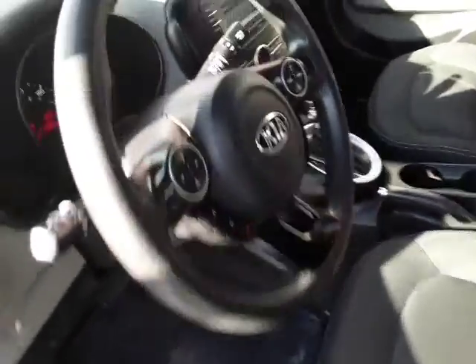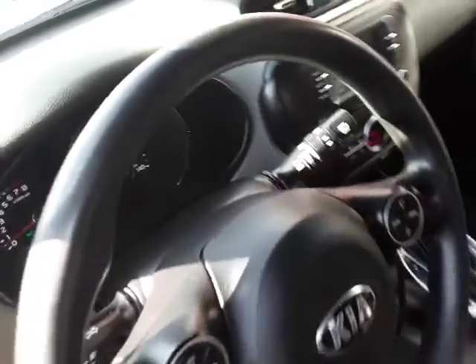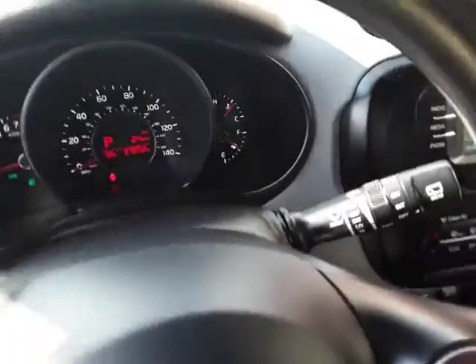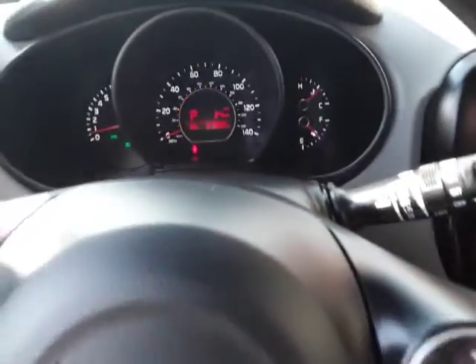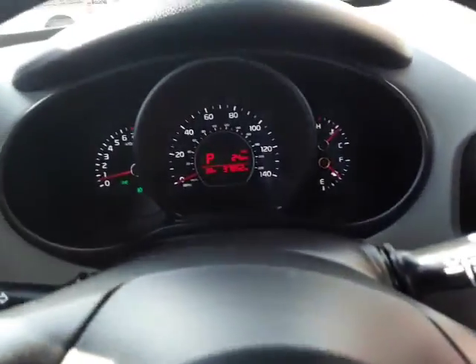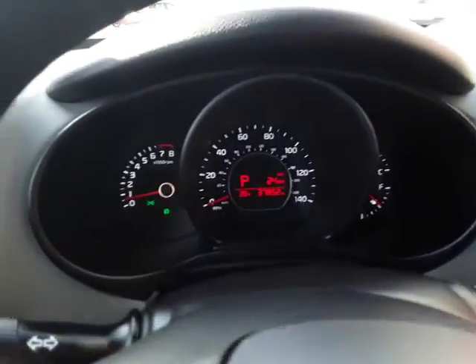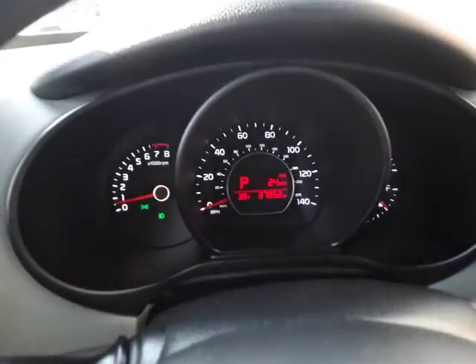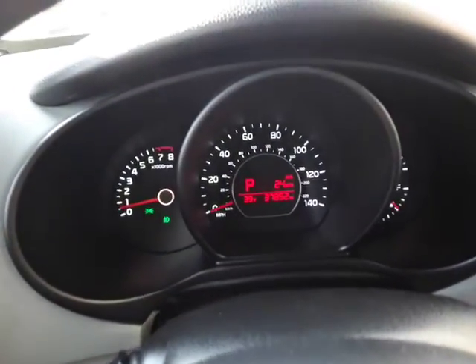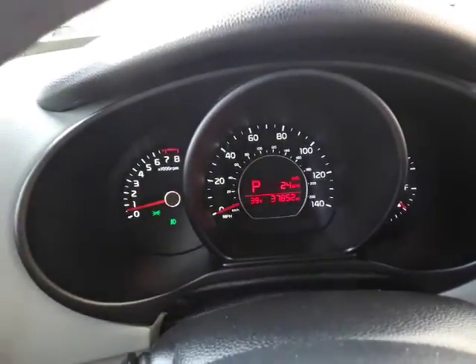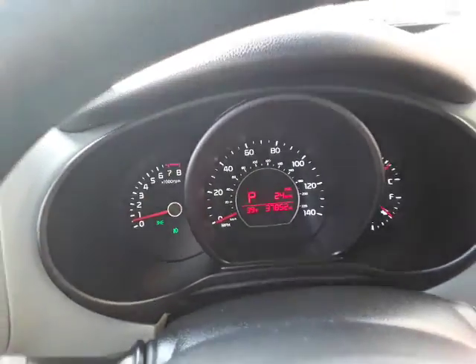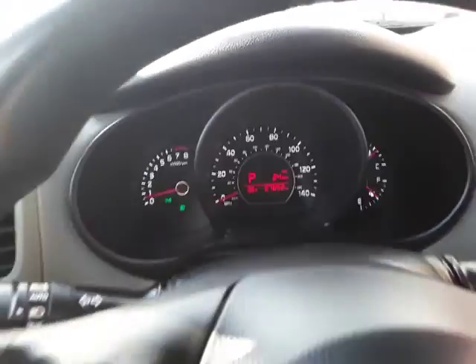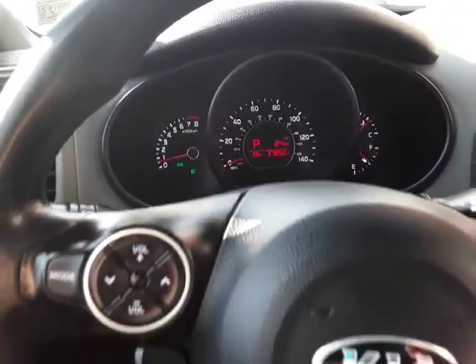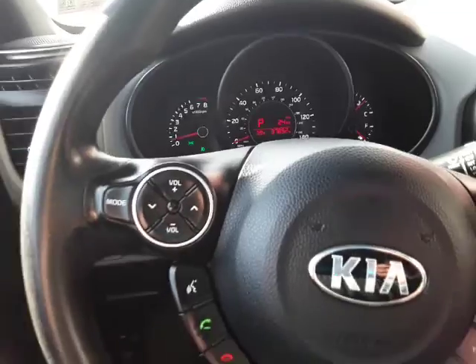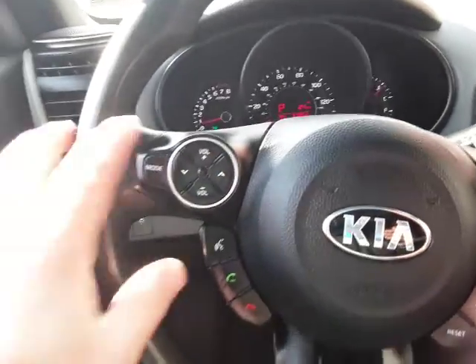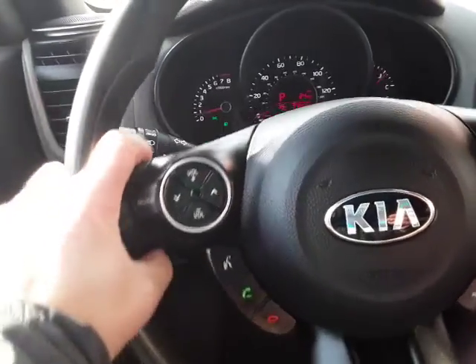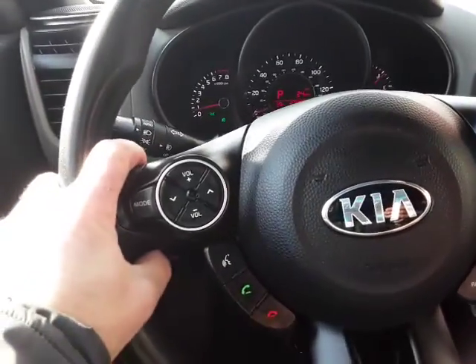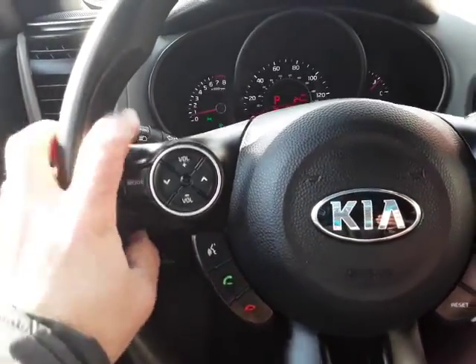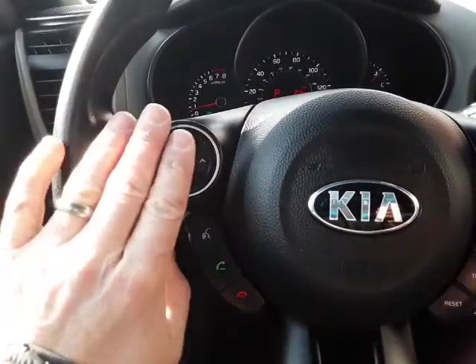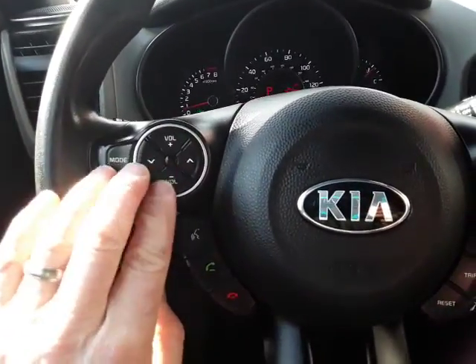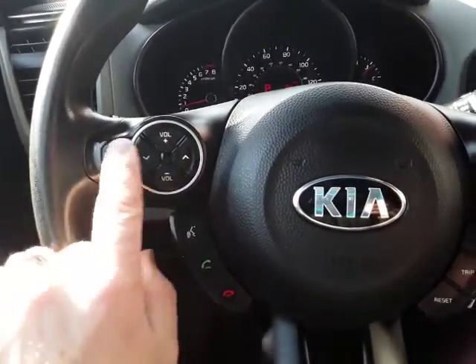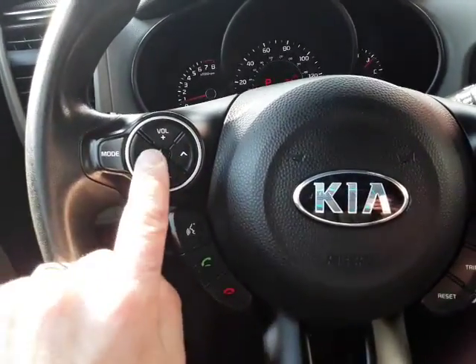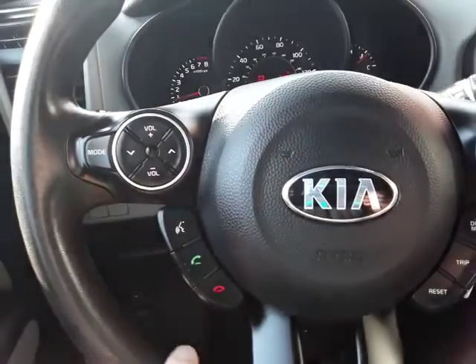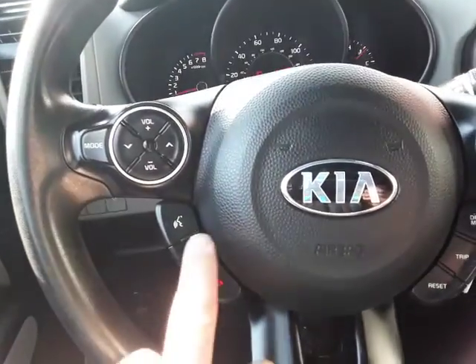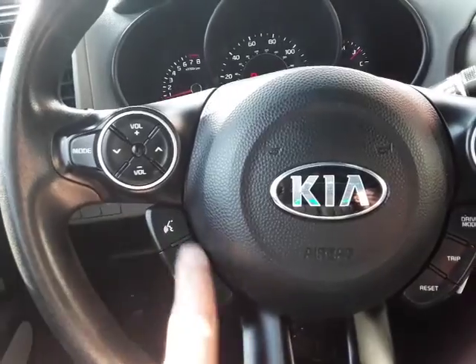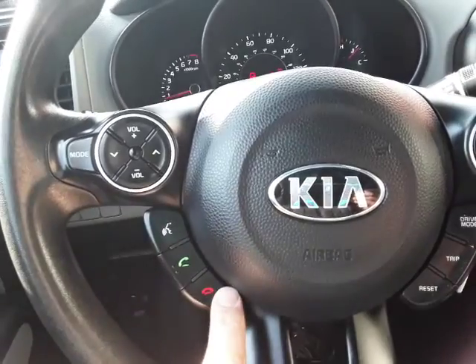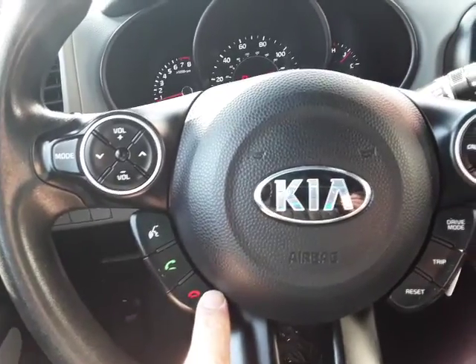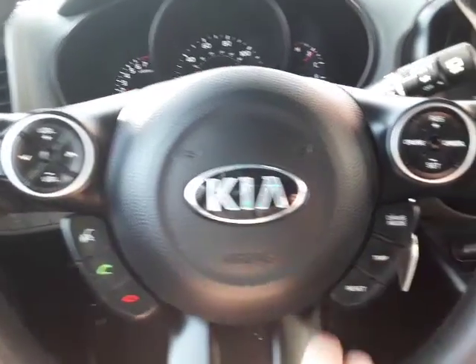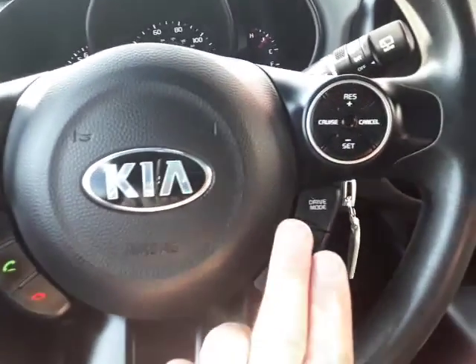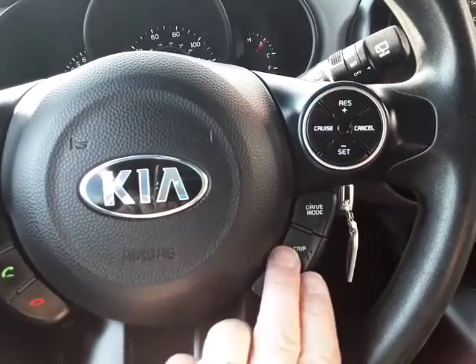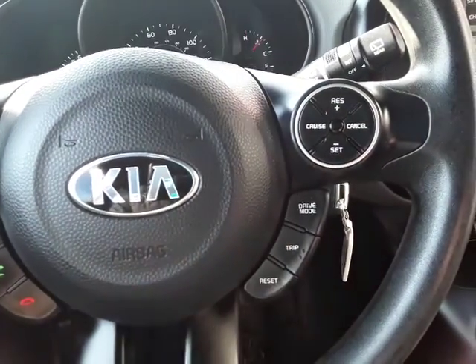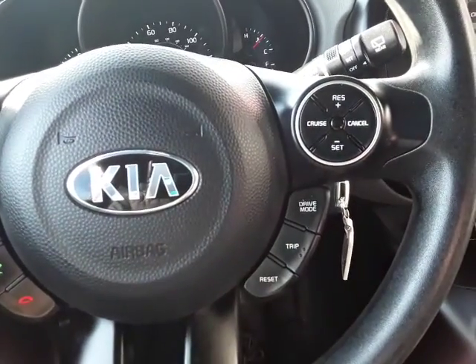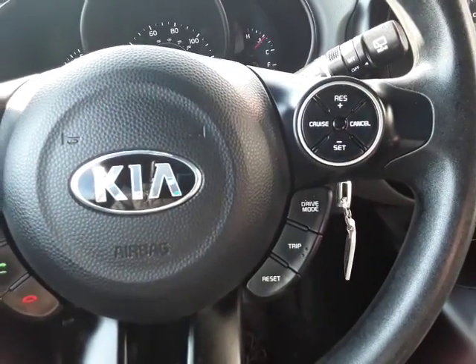Let's hop in here. There are 37,000 miles on this car. We have the audio controls right here at your fingertips, Bluetooth controls here, and cruise control.